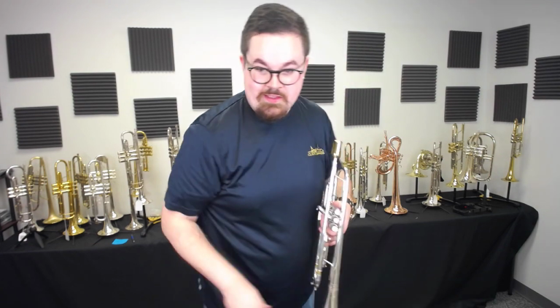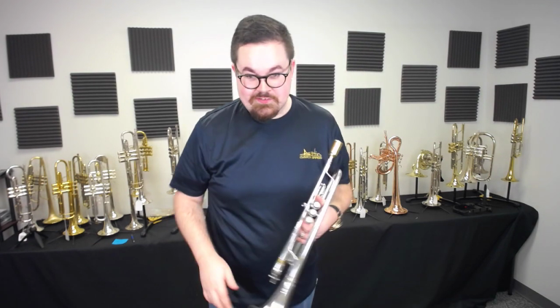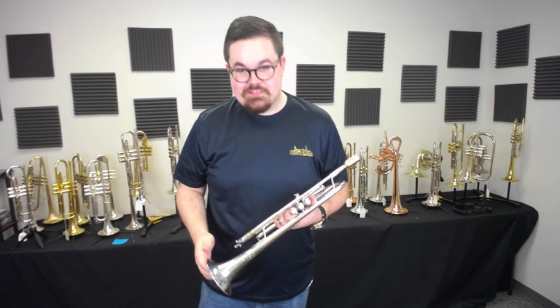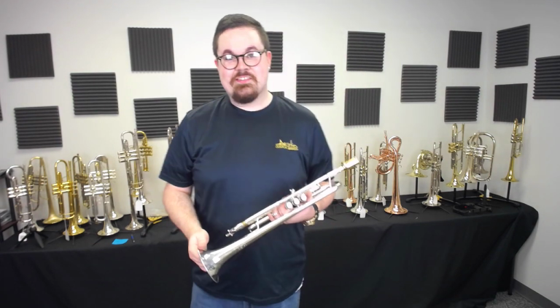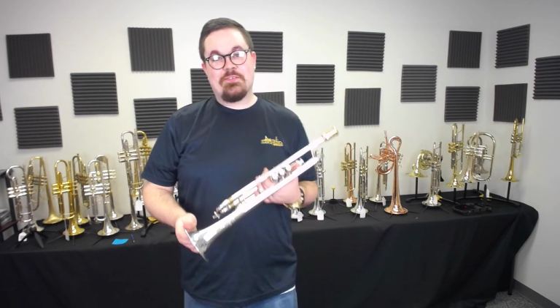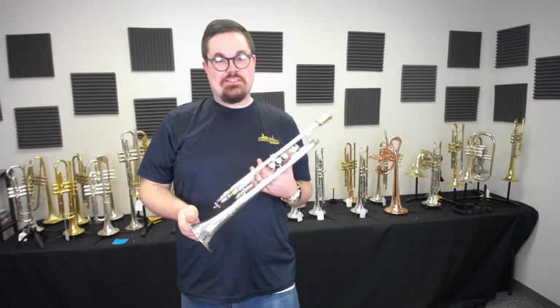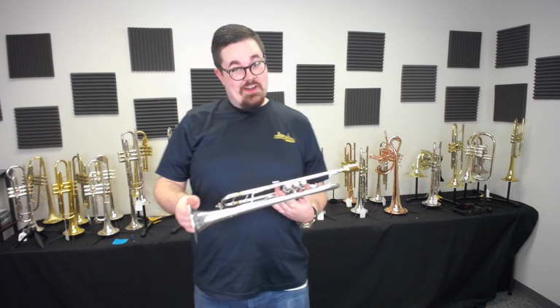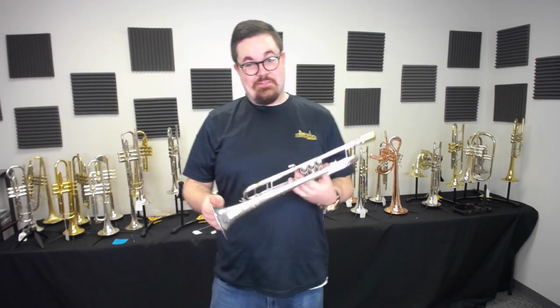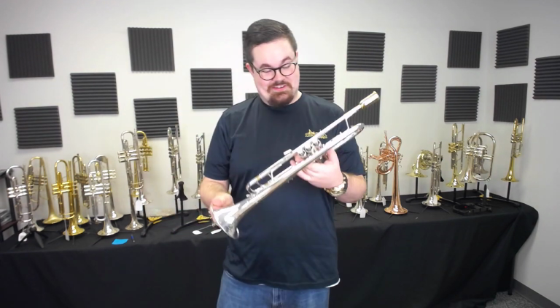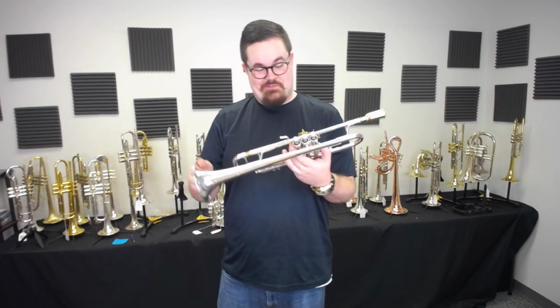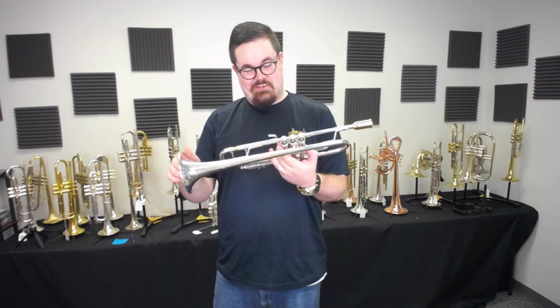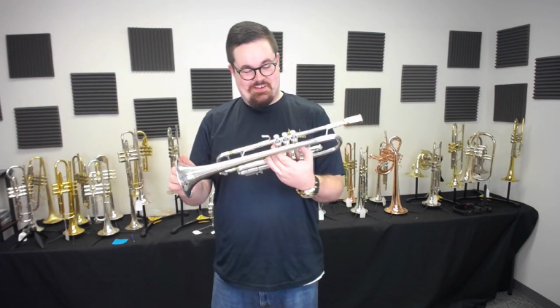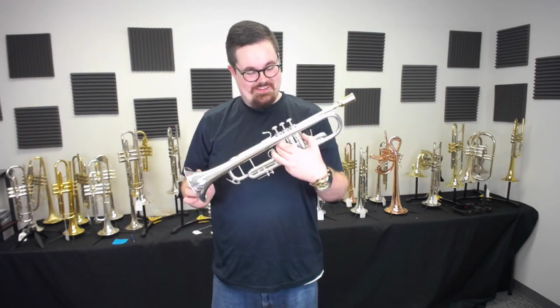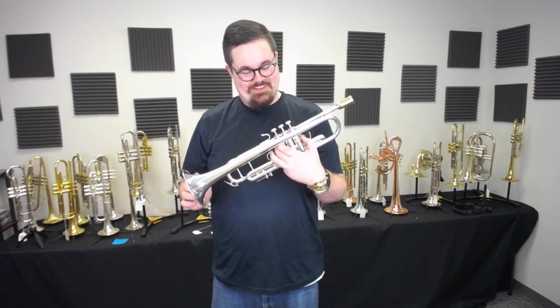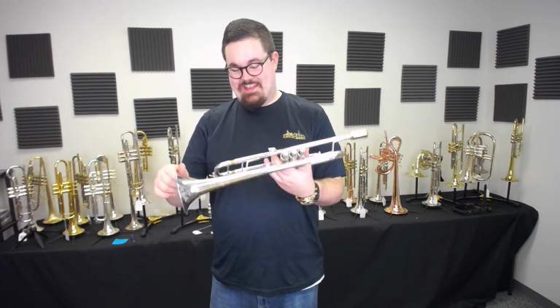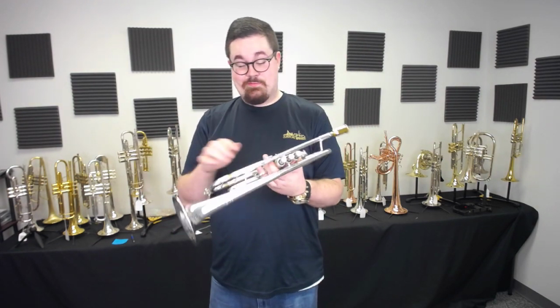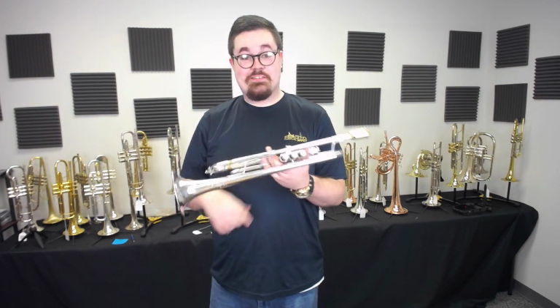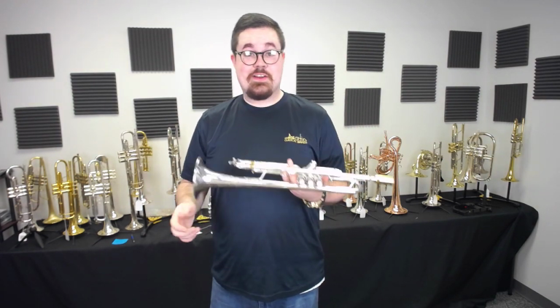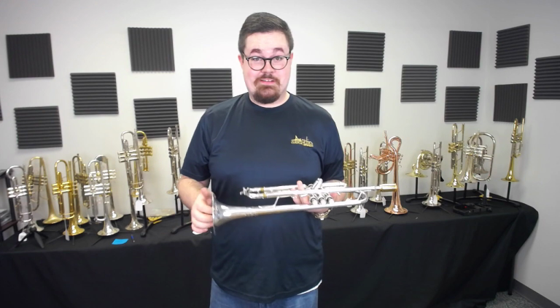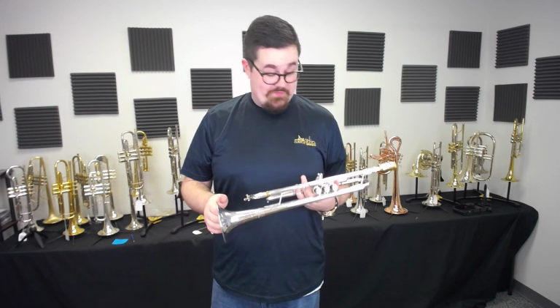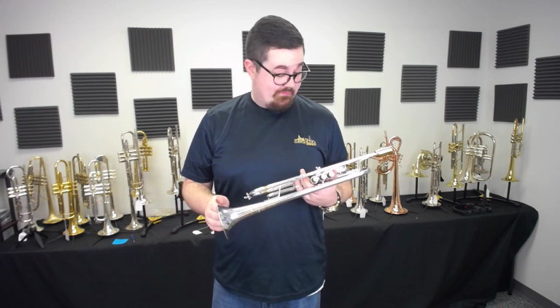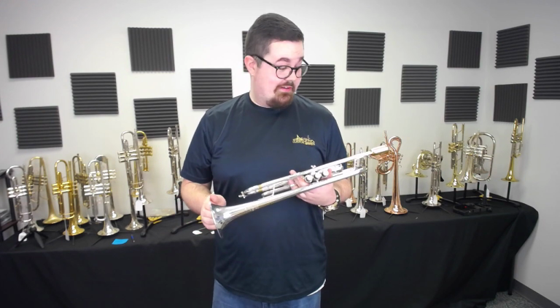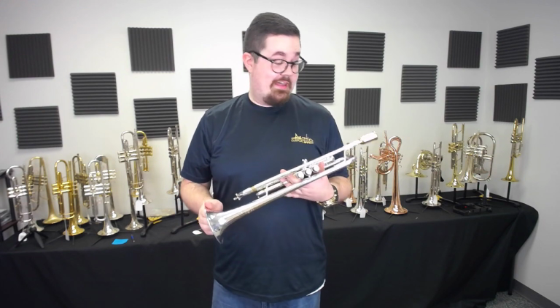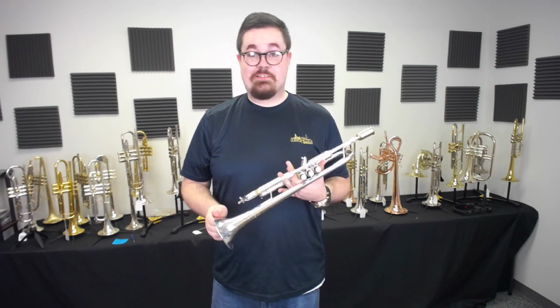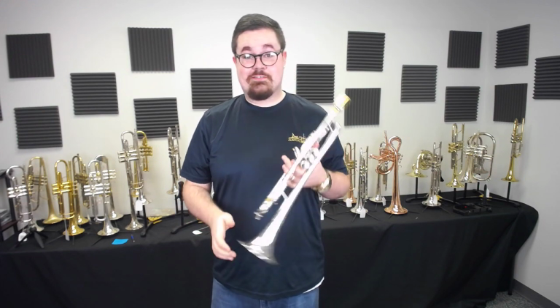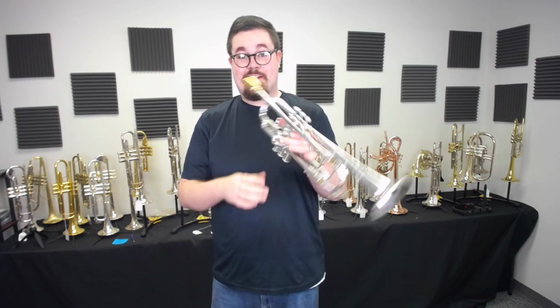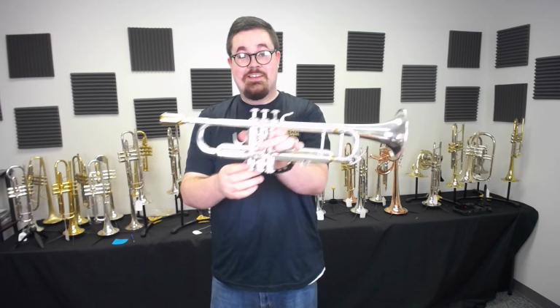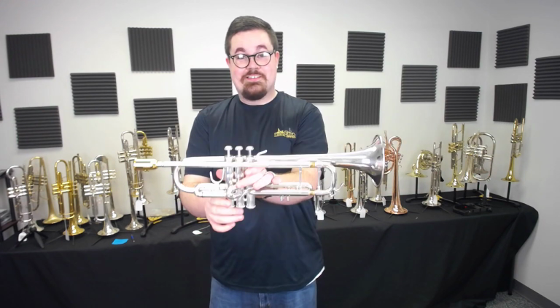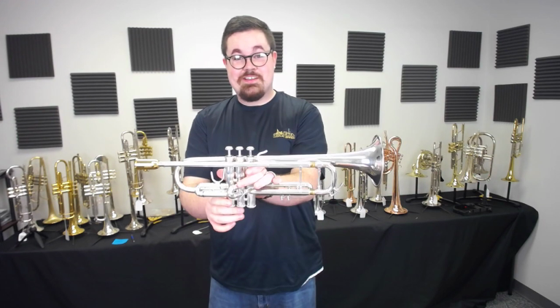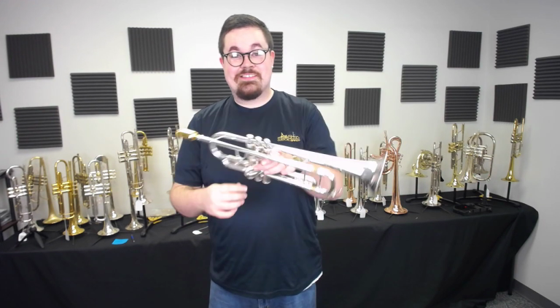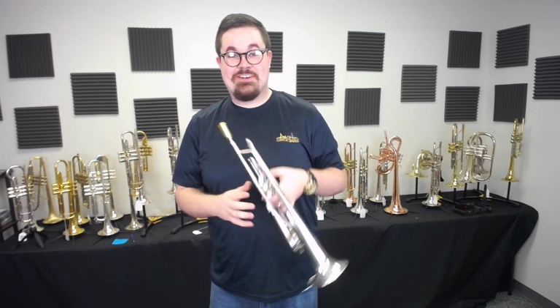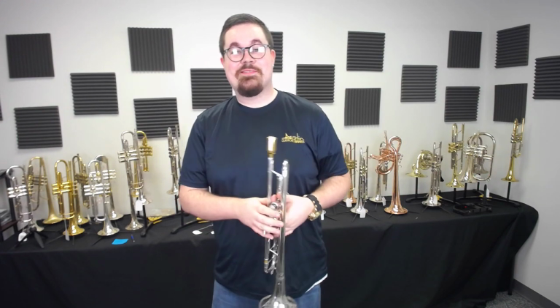As you can see, this horn is a lot of fun to get around on and it's priced very fairly here at Austin Custom Brass. So check it out today on our website.